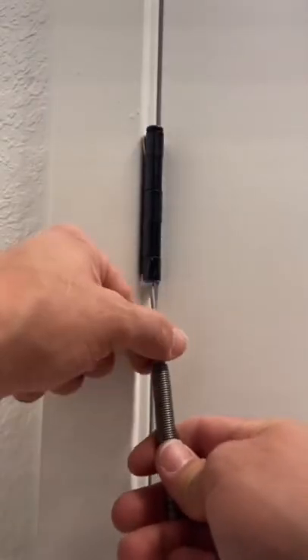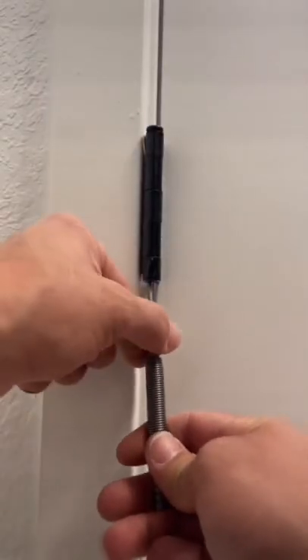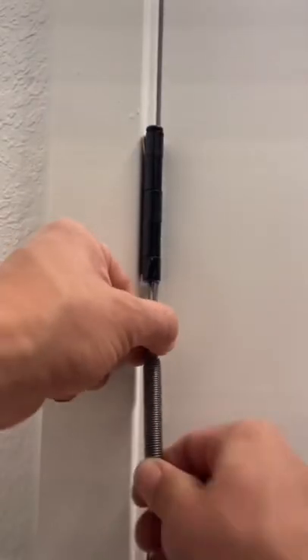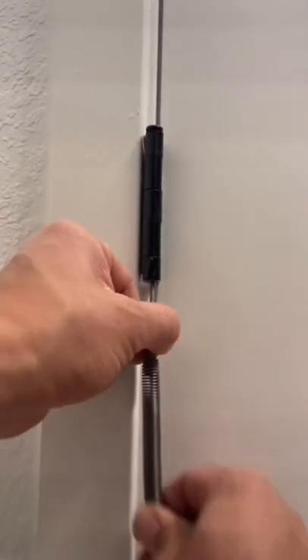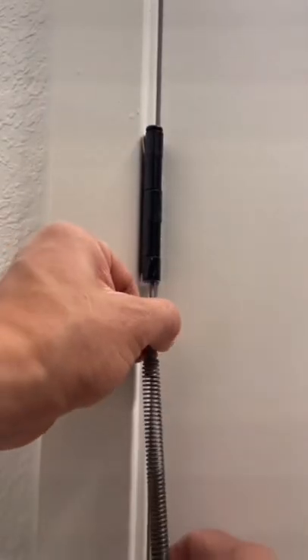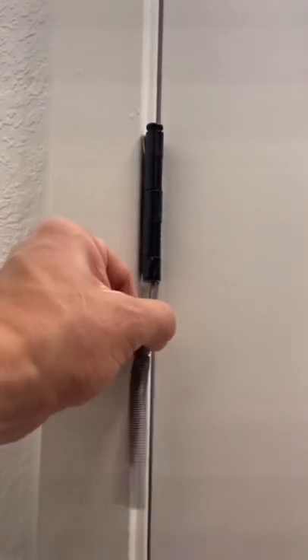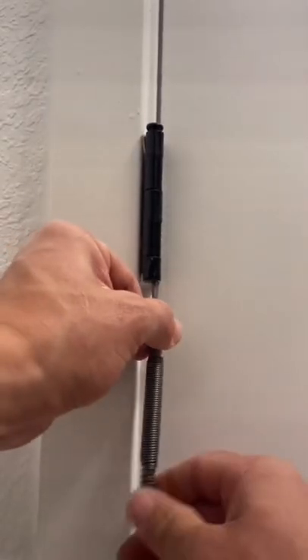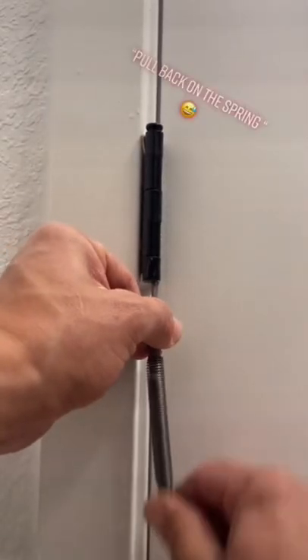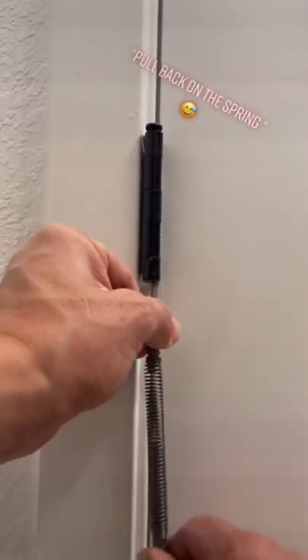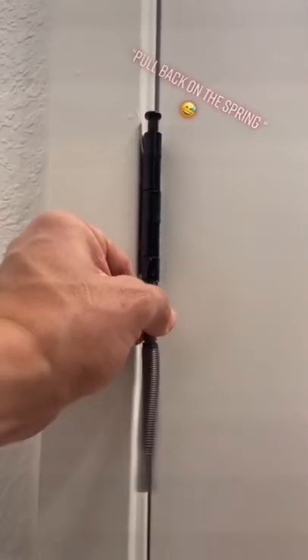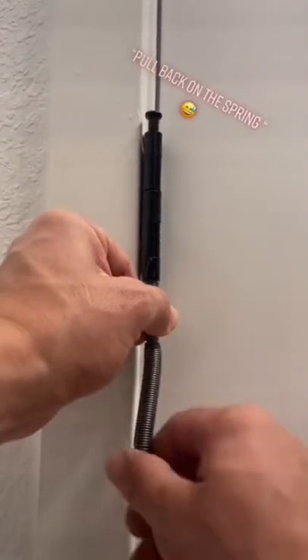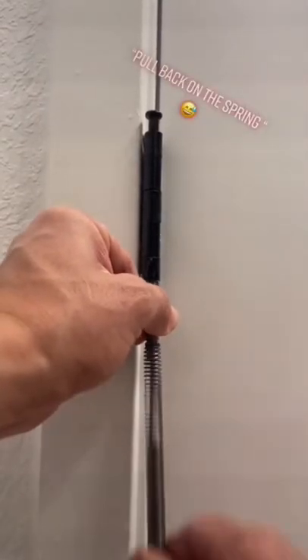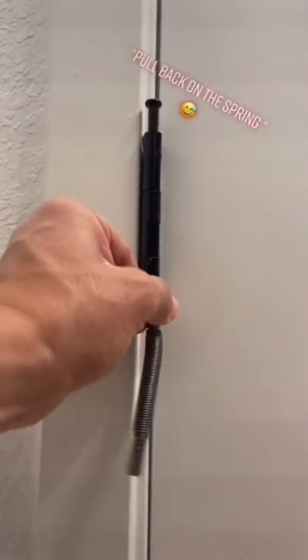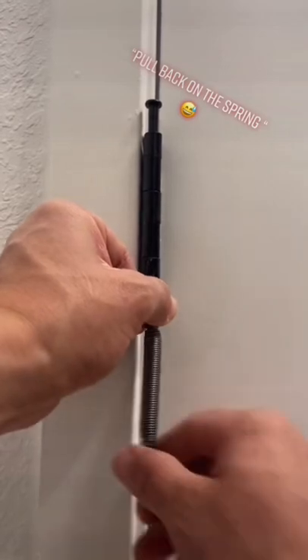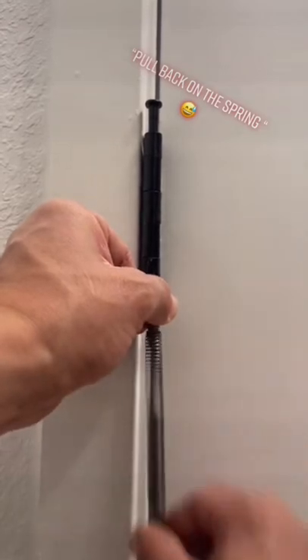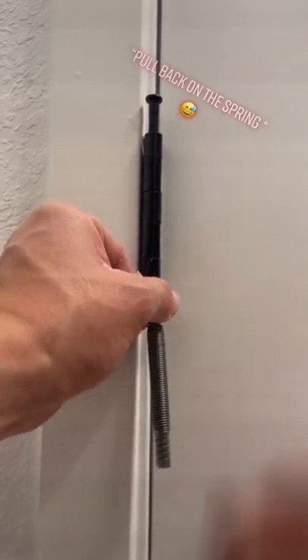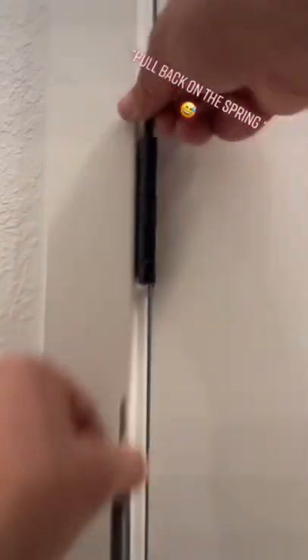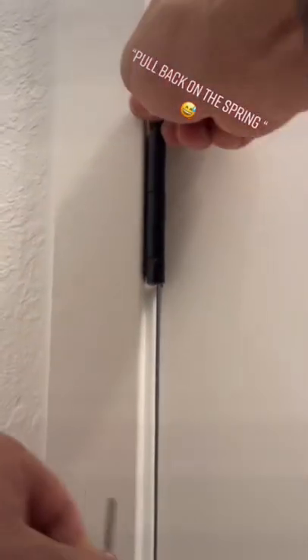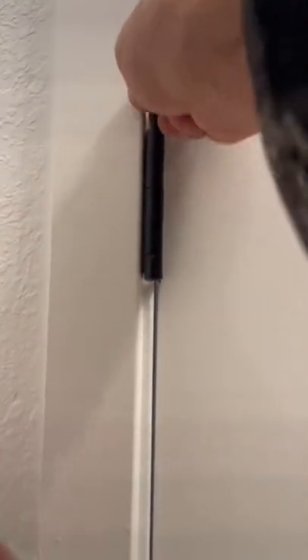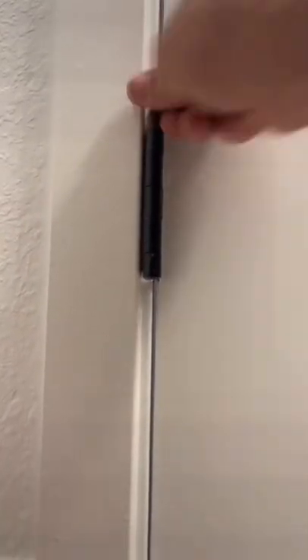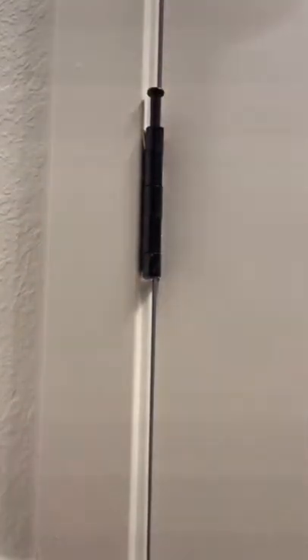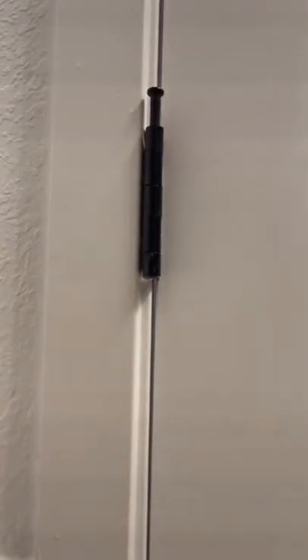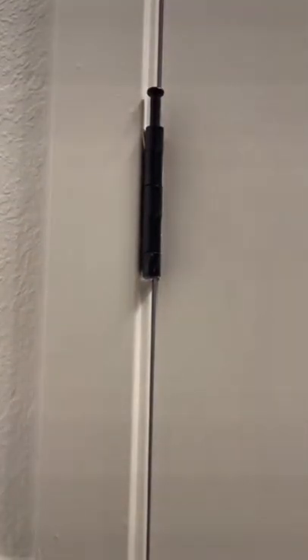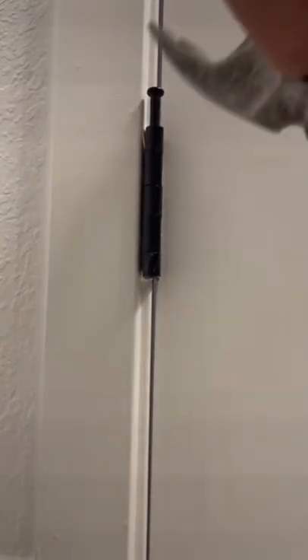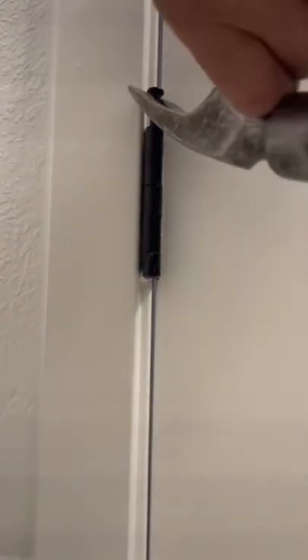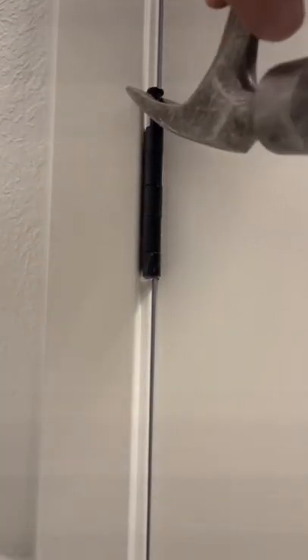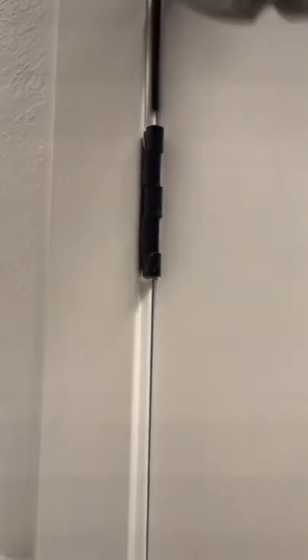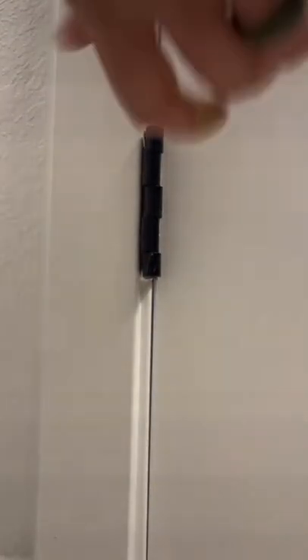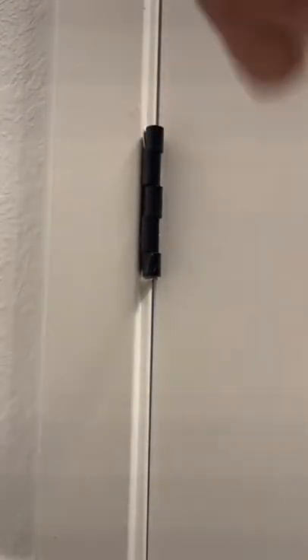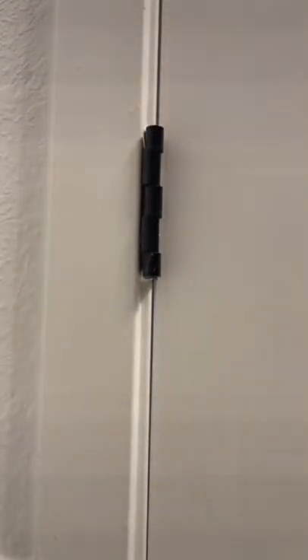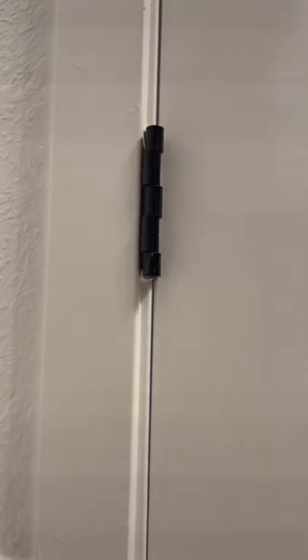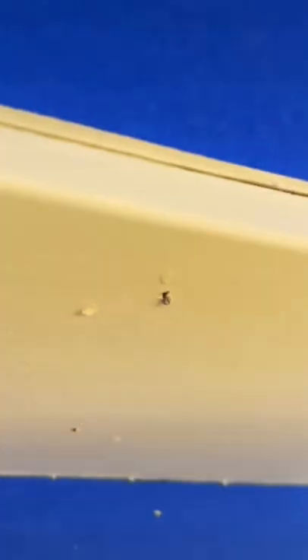You just grab the tip, pull back on the string, and it's got like a little hammer at the bottom — I guess you would call it that — and it takes off the hinge without damaging the trim or the door, which is super awesome.